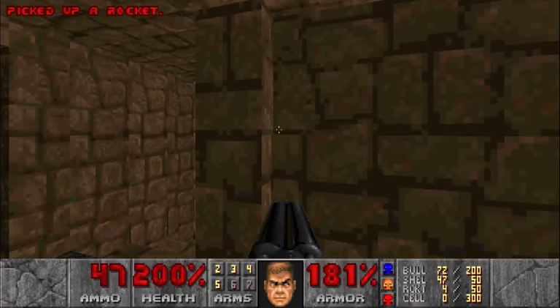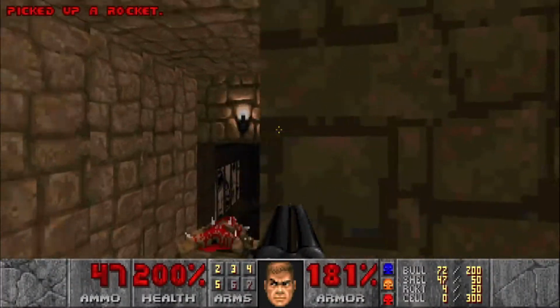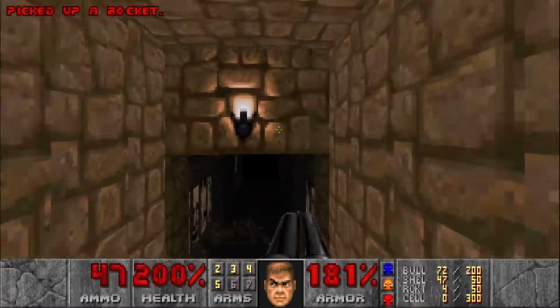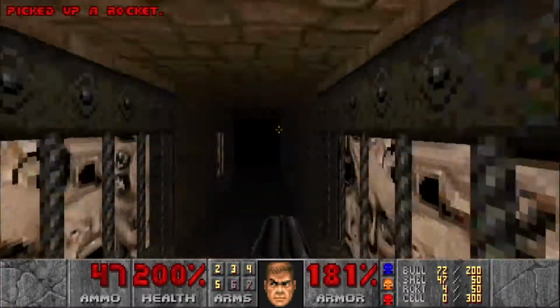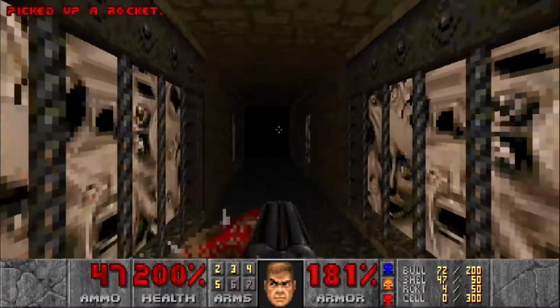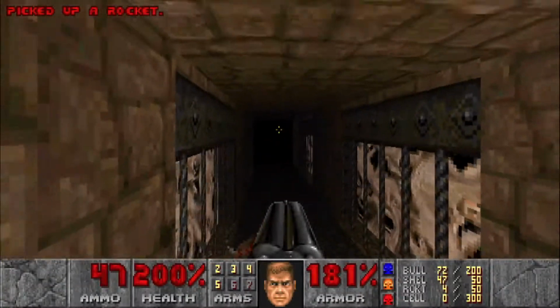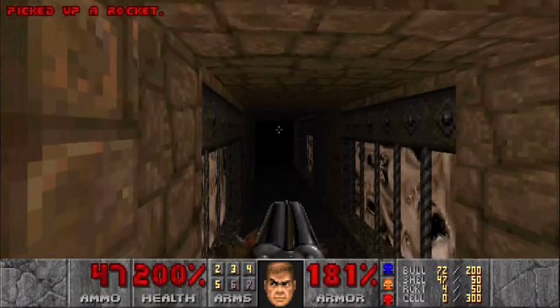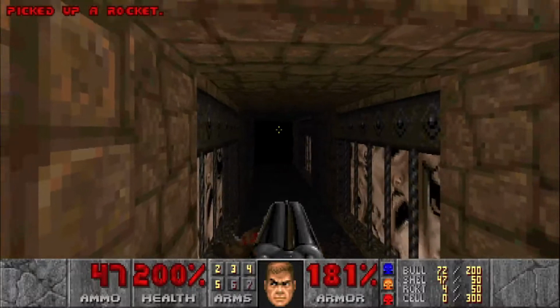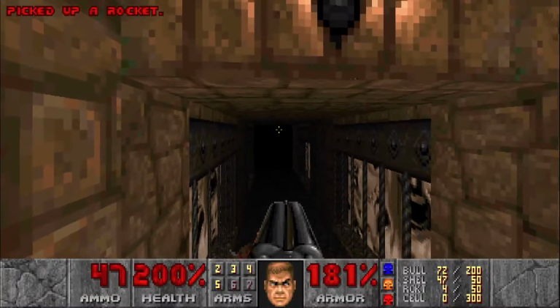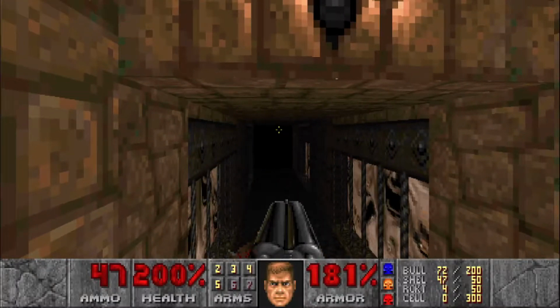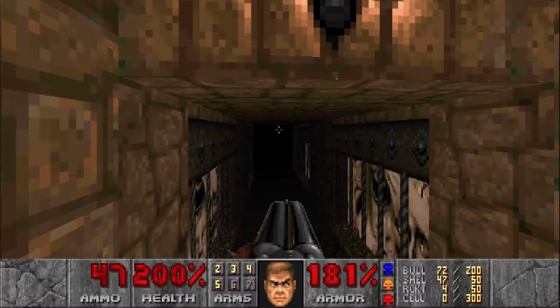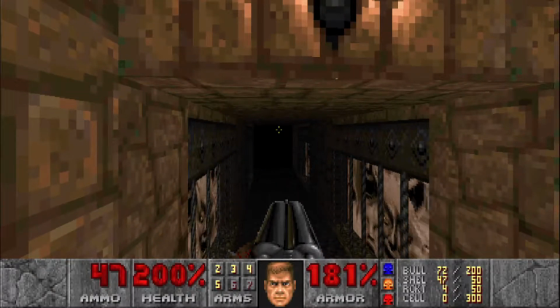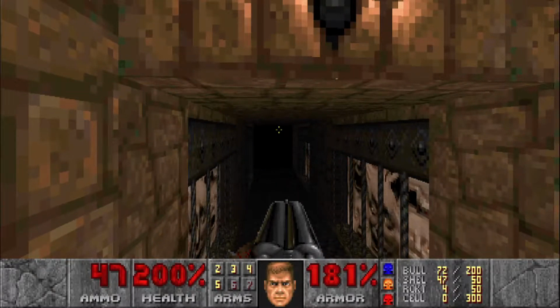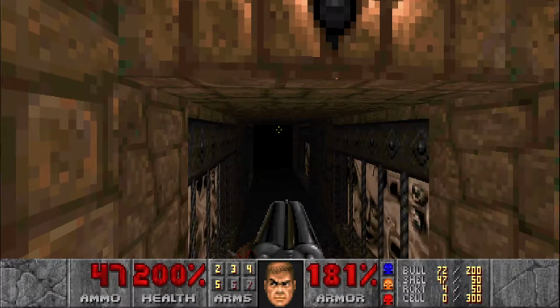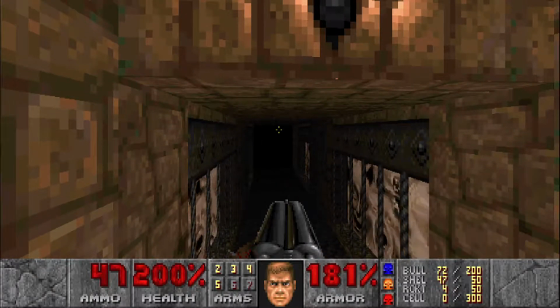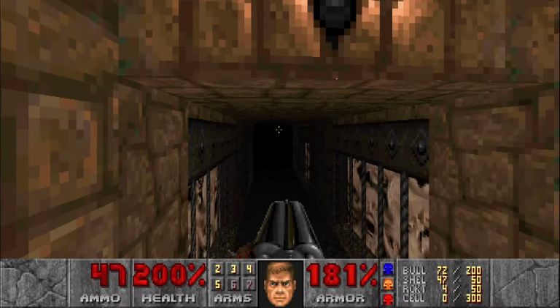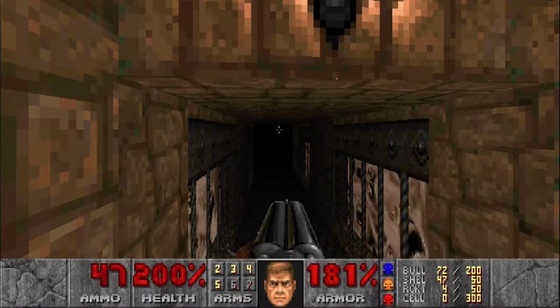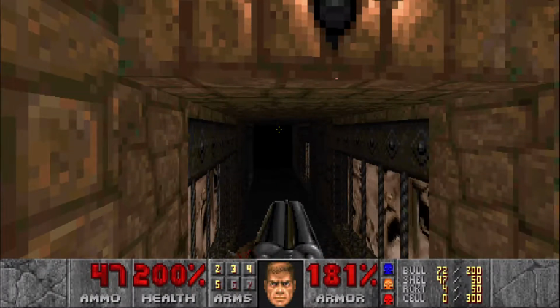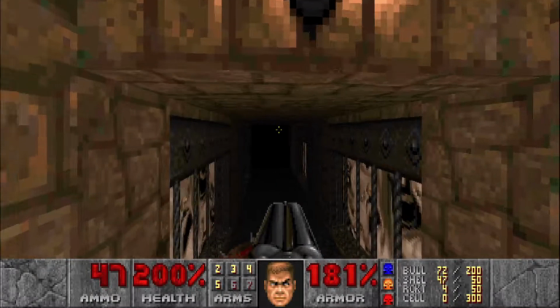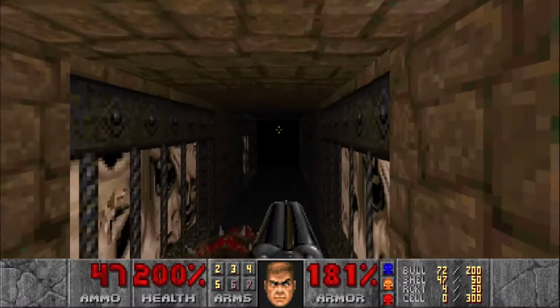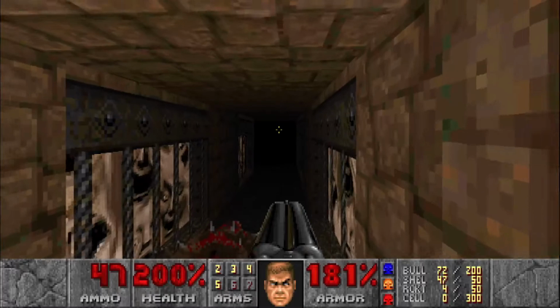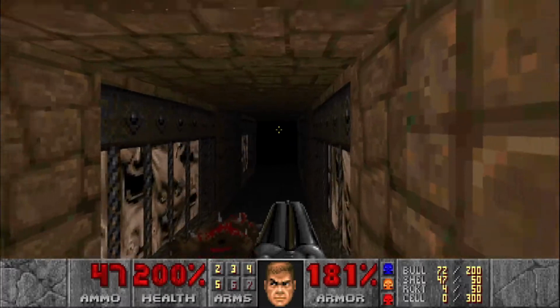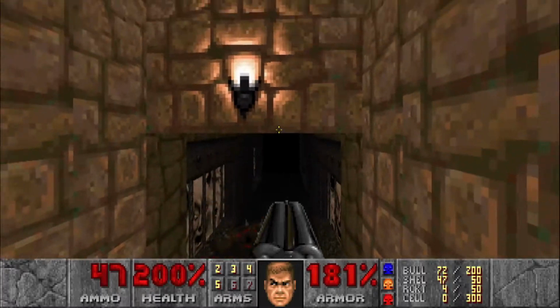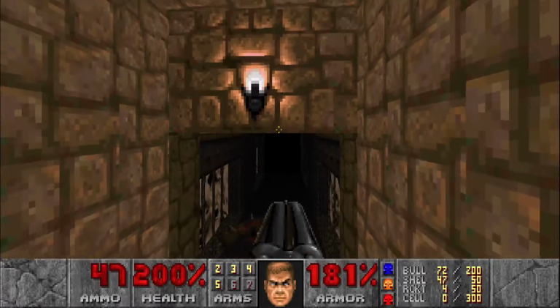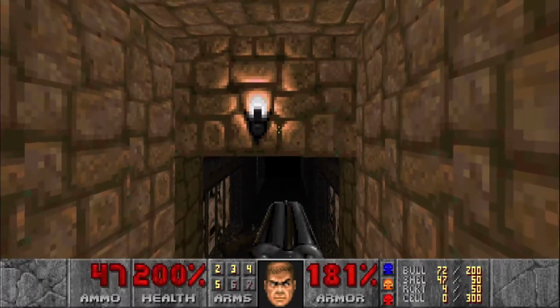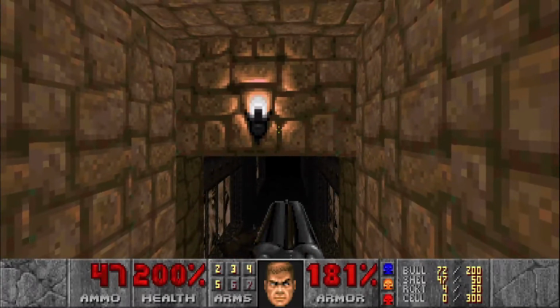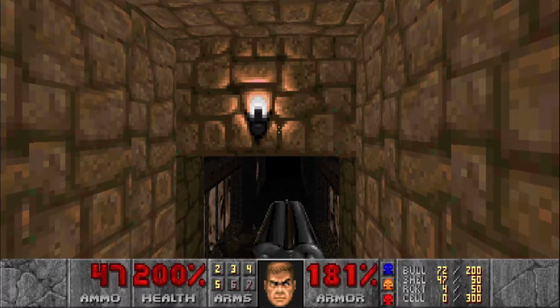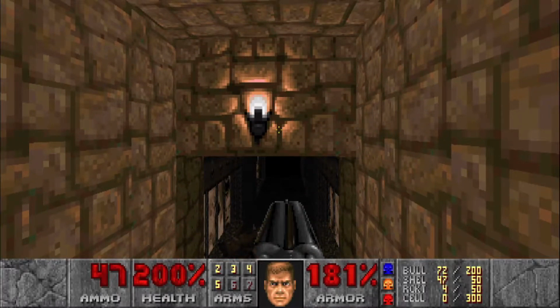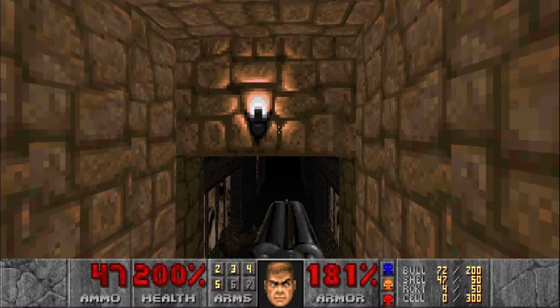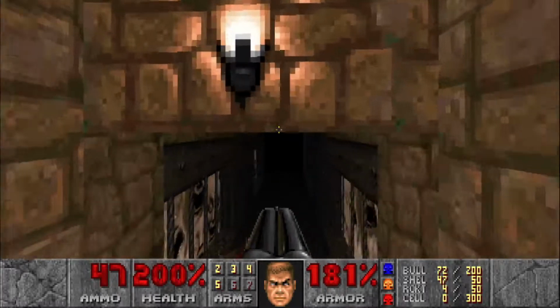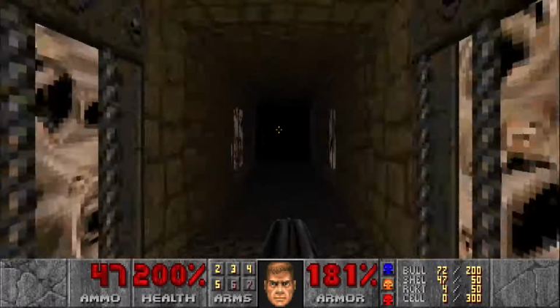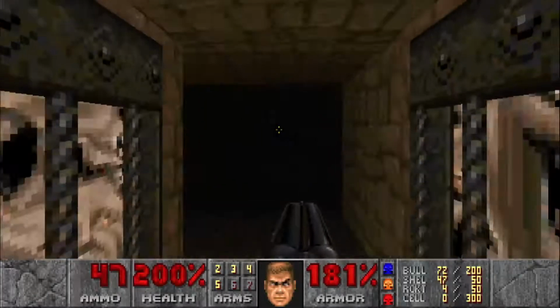Head down here. What you want to do is run all the way to the end of this hallway and stay there, because two crushers are gonna activate behind you. They're slow-moving but they will kill you, so just run to the end.